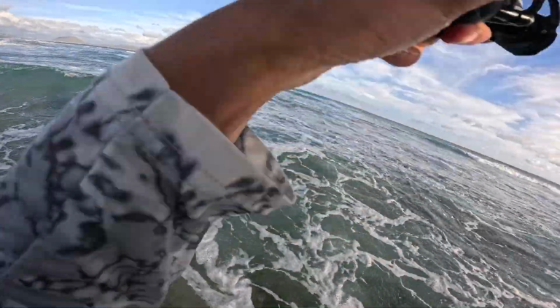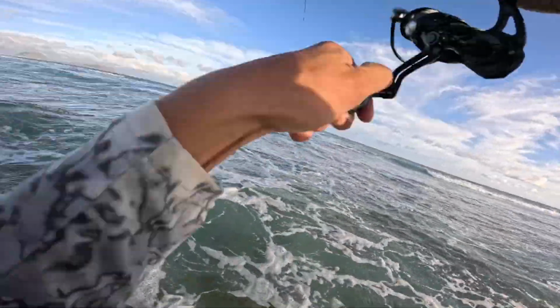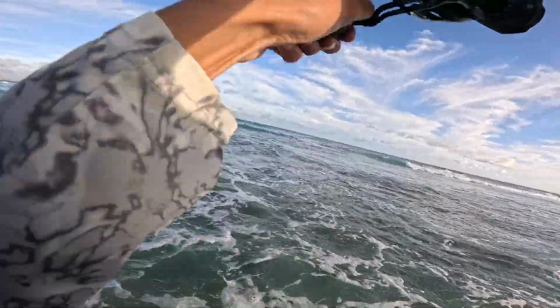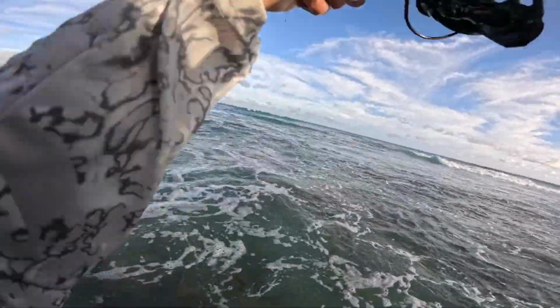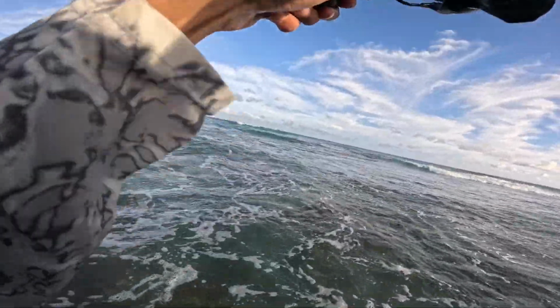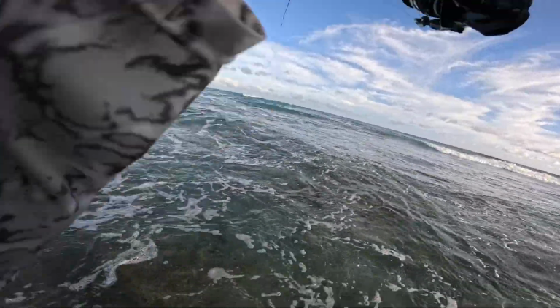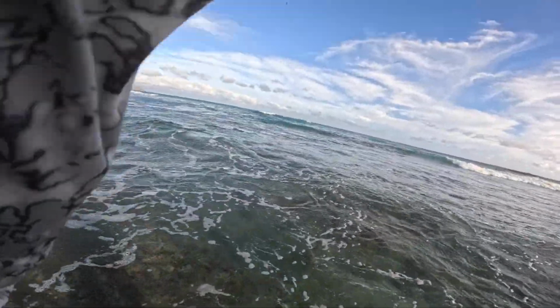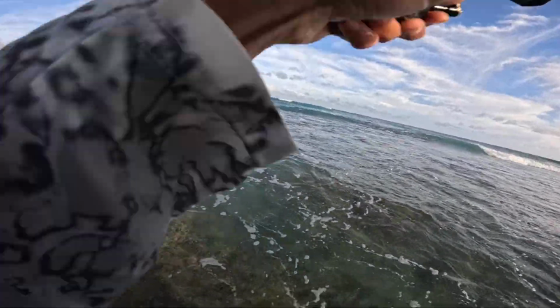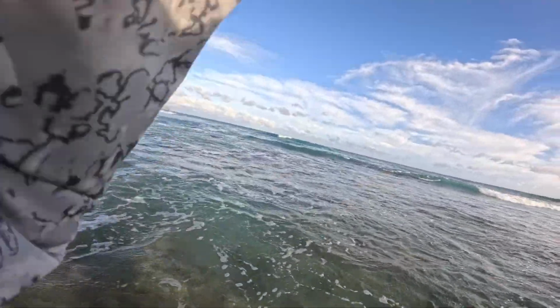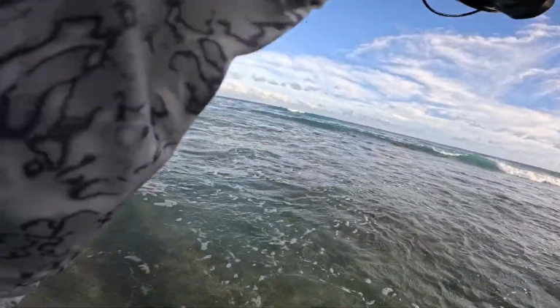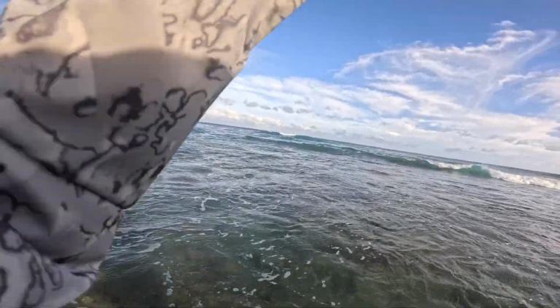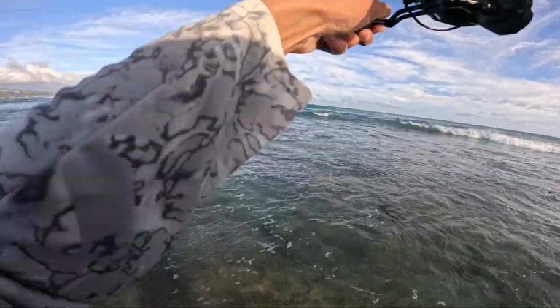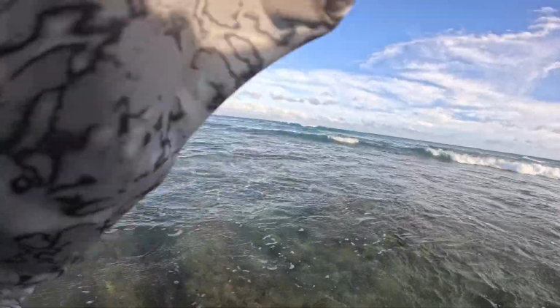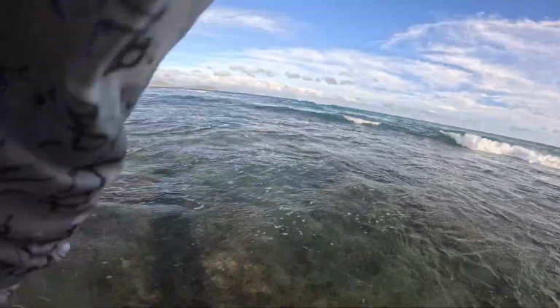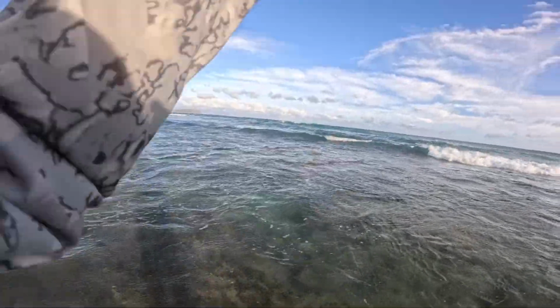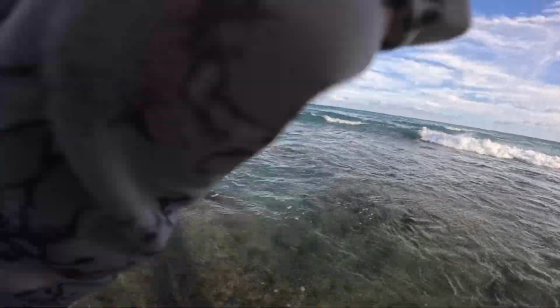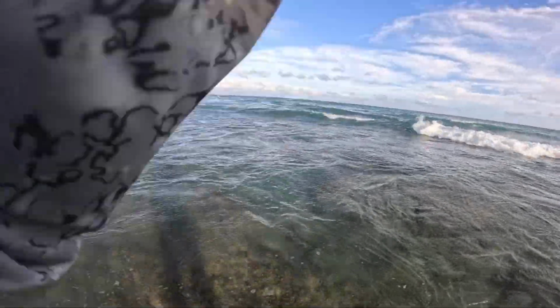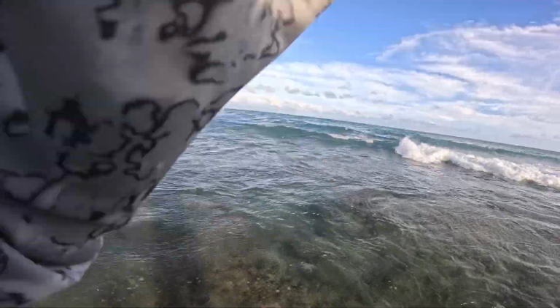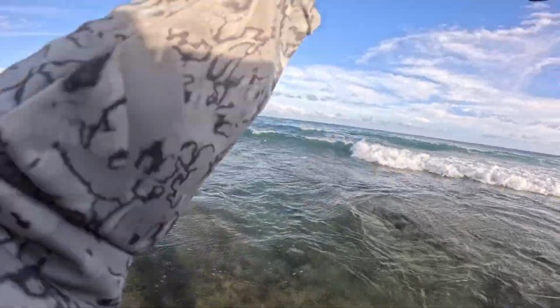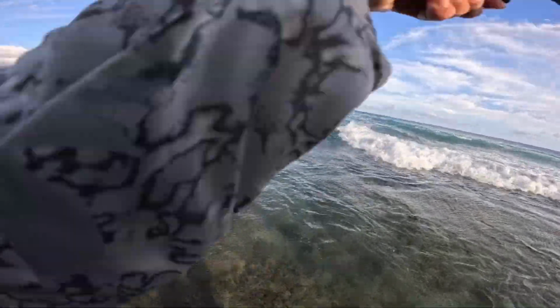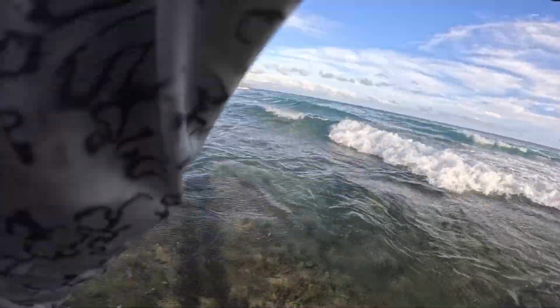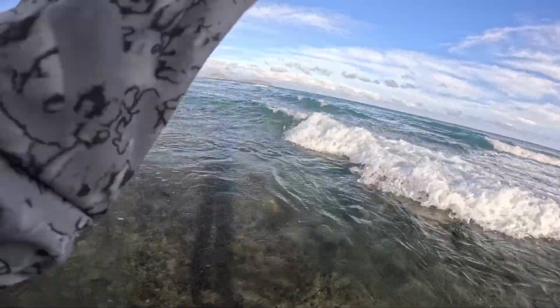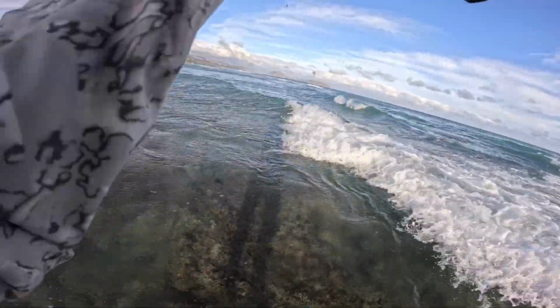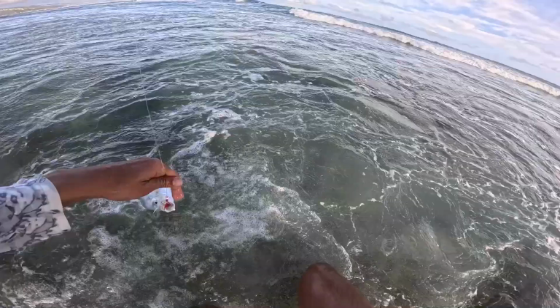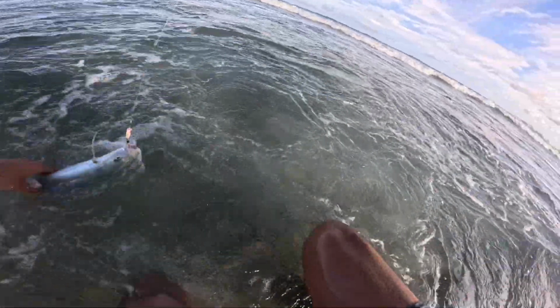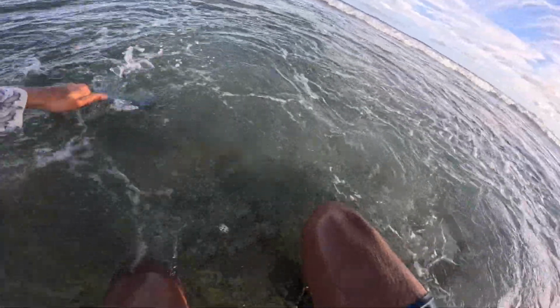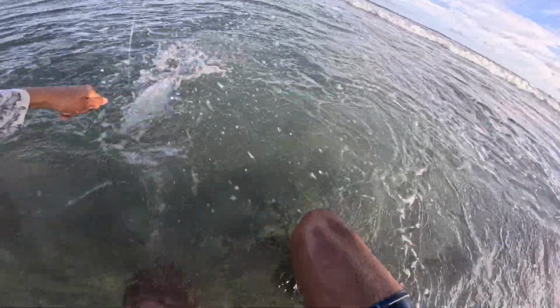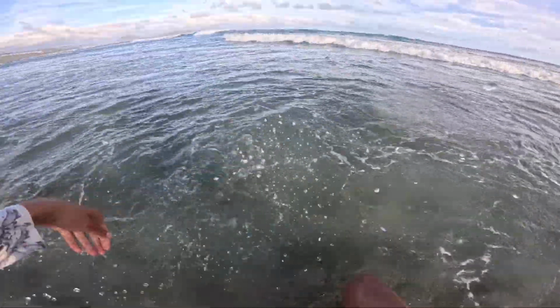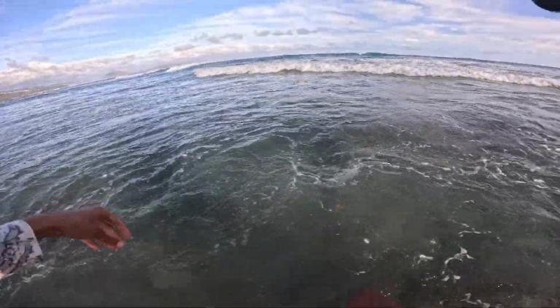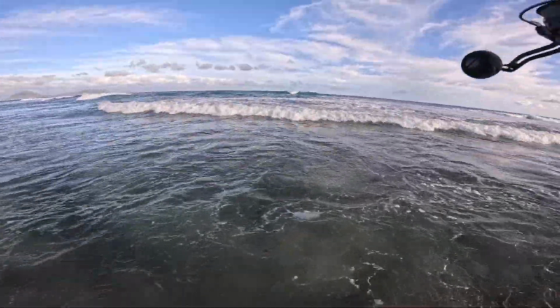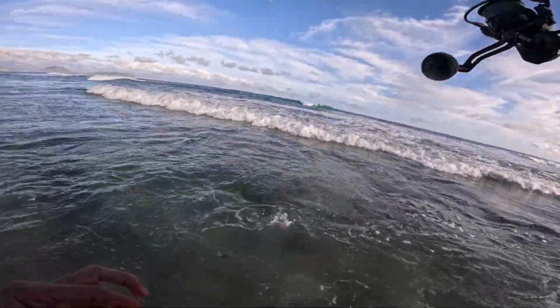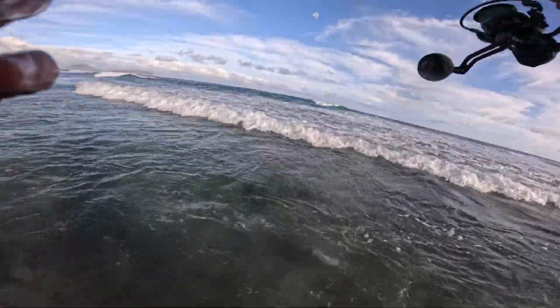We're on guys, nice fish — Omilu here. Gotta get him up, use the surge here. Nice little bugger.